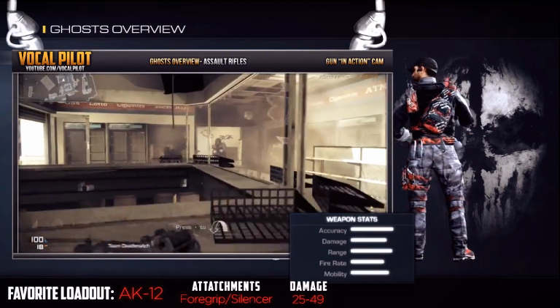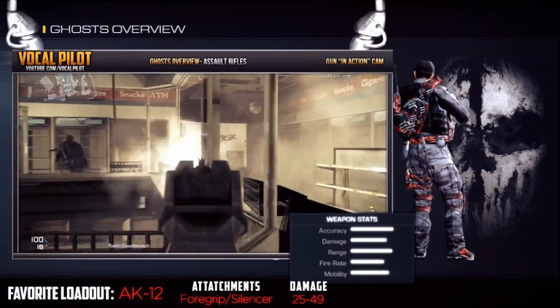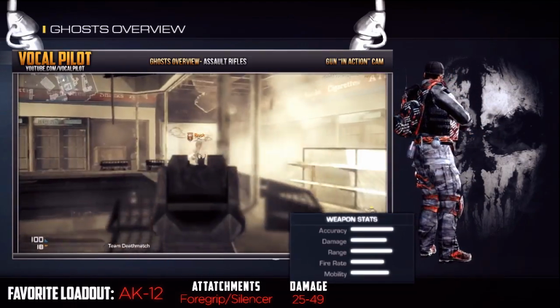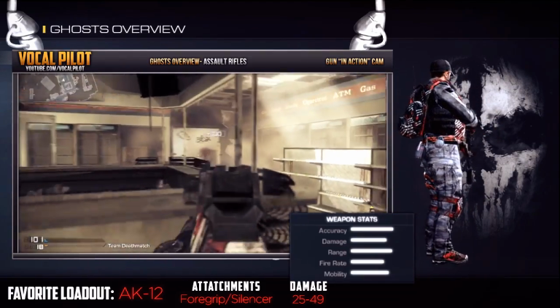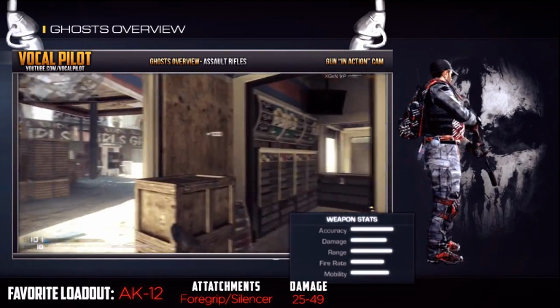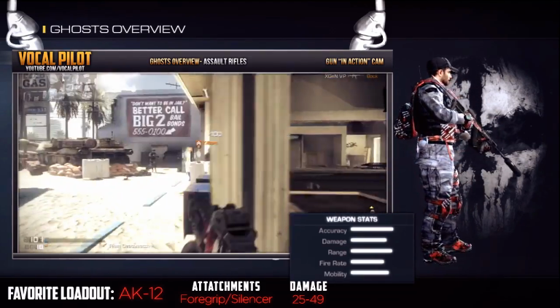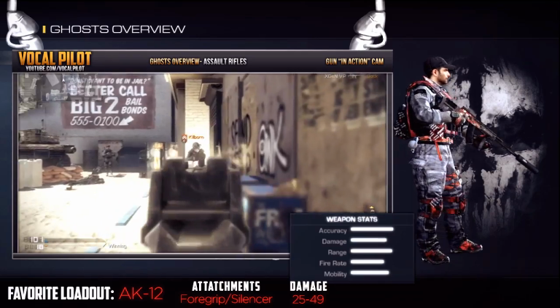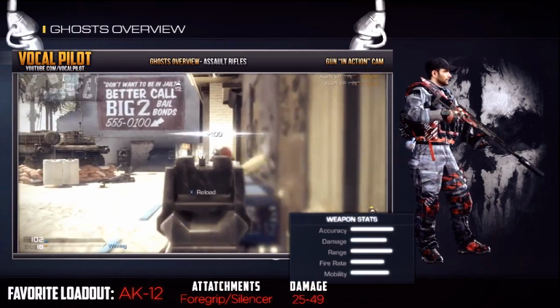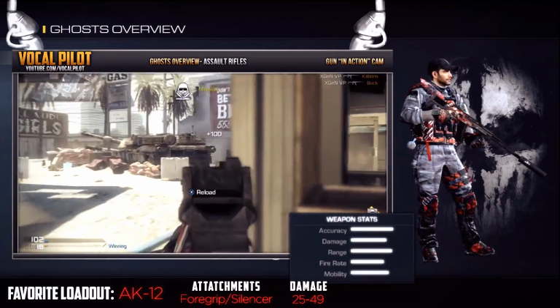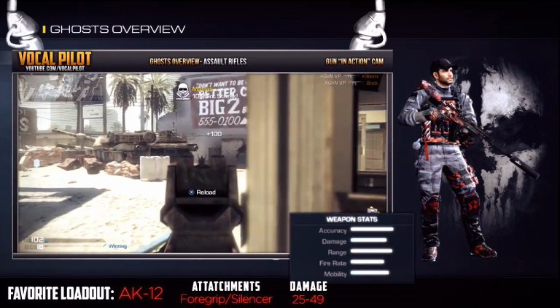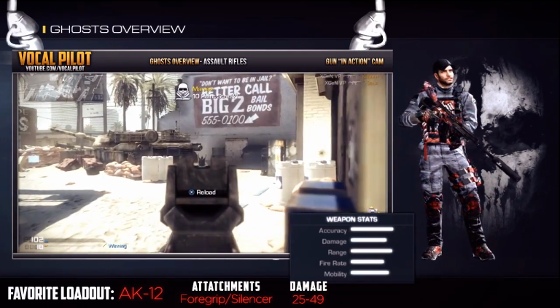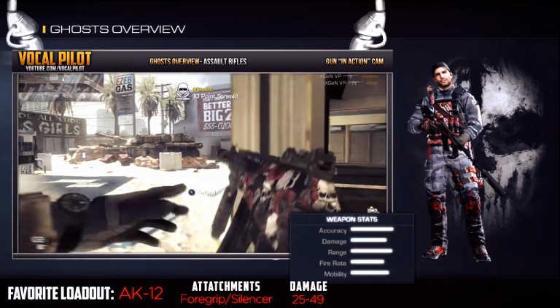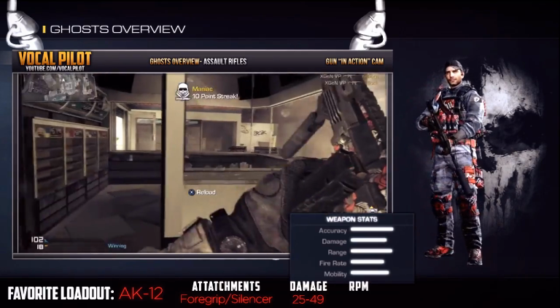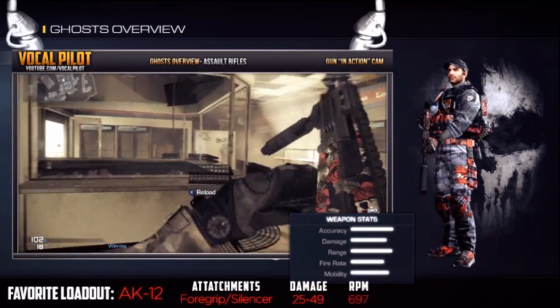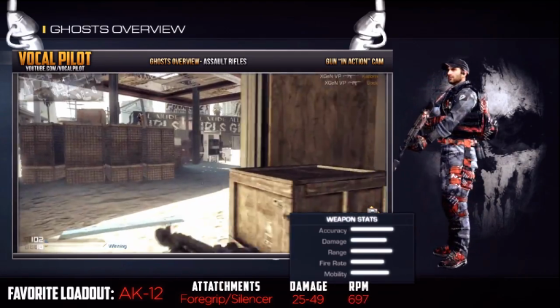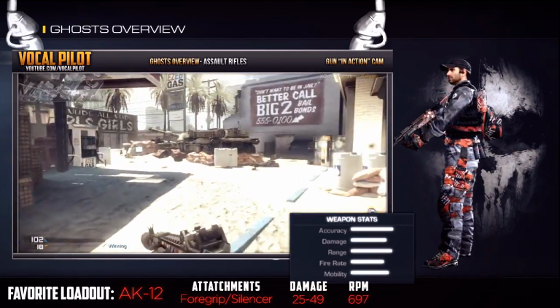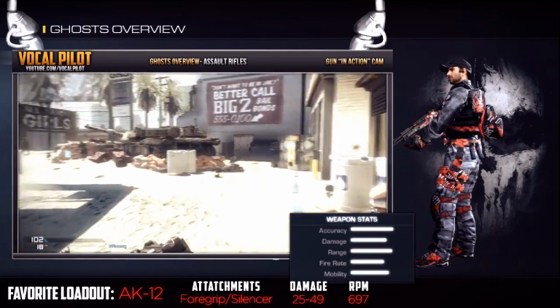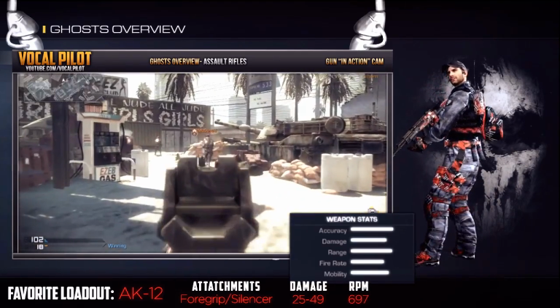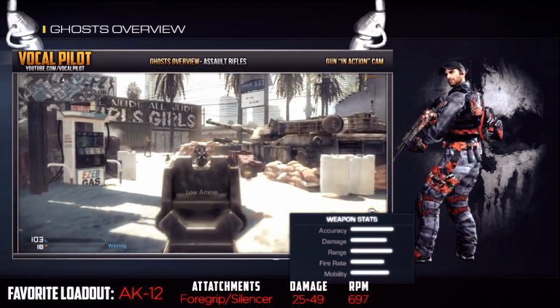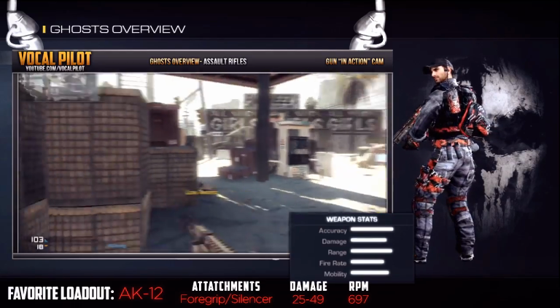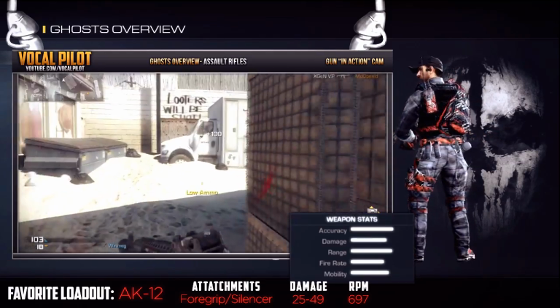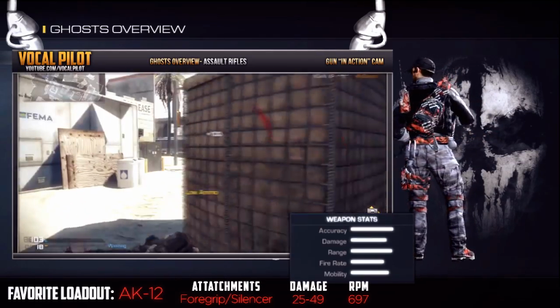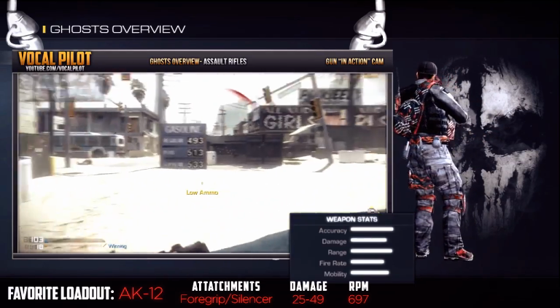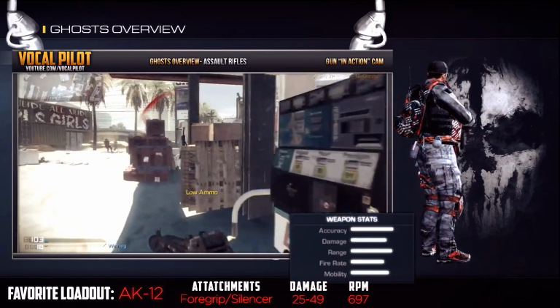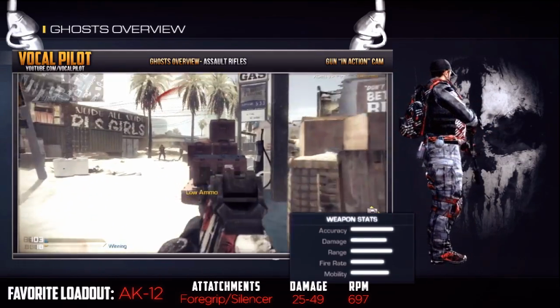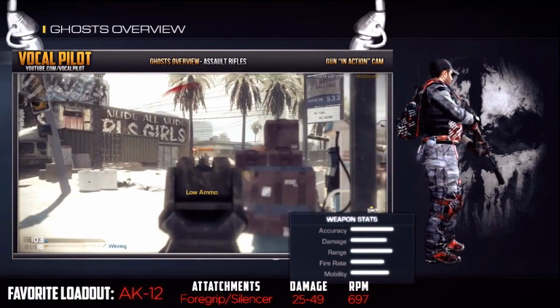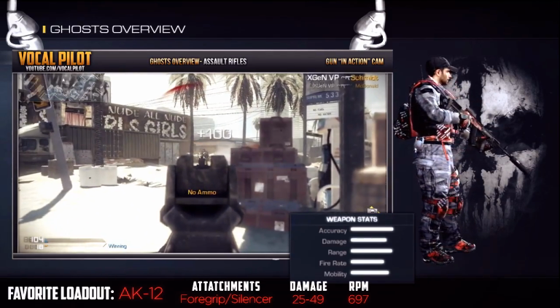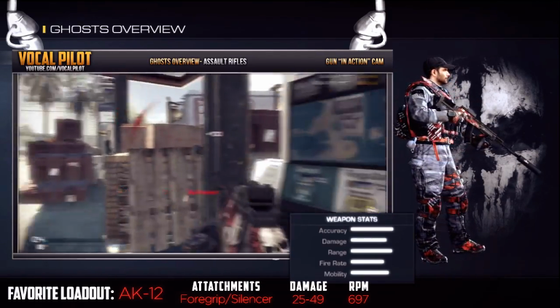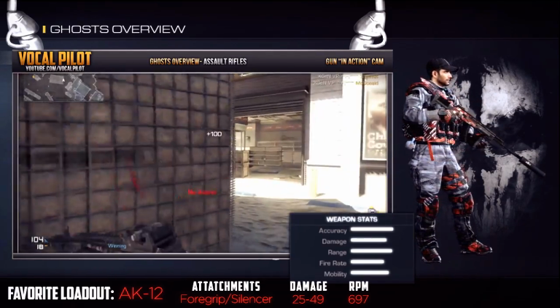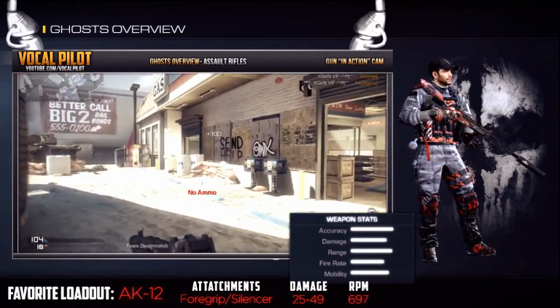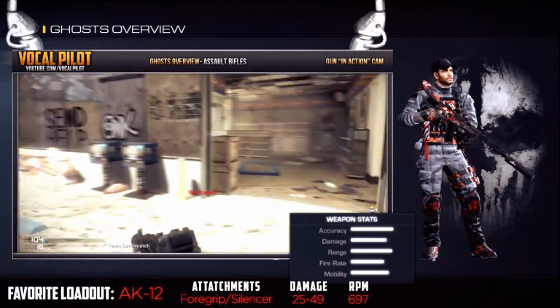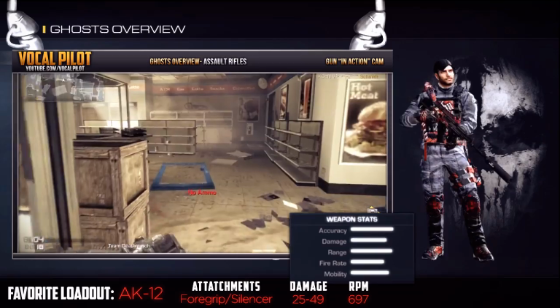The standard mag size for the AK-12 is 30, or 45 with extended mags. The rate of fire is 697 rounds per minute. Remember that it only takes a few bullets to kill someone, so 30 can be a very sufficient mag size, and I wouldn't waste an attachment on extended mags.